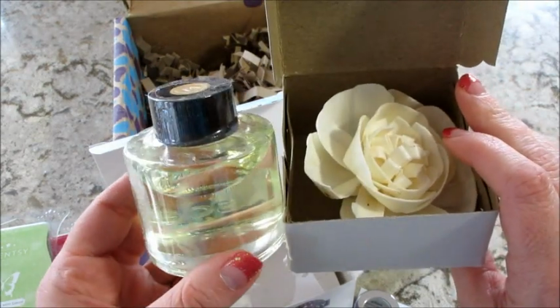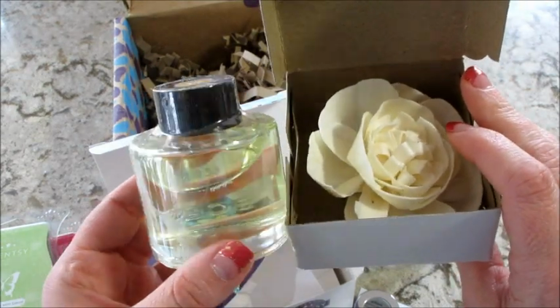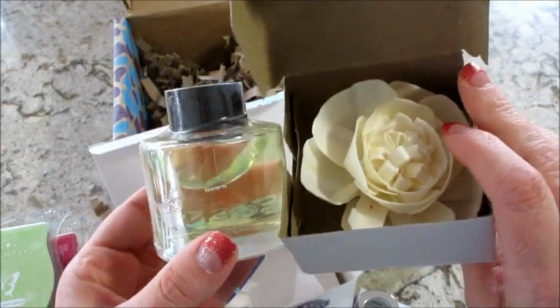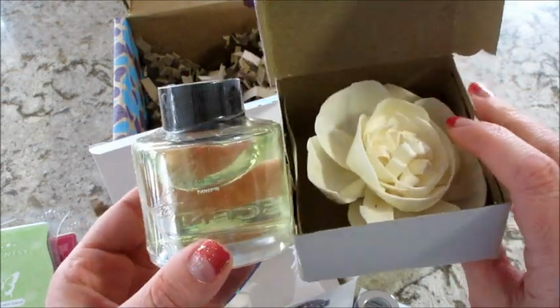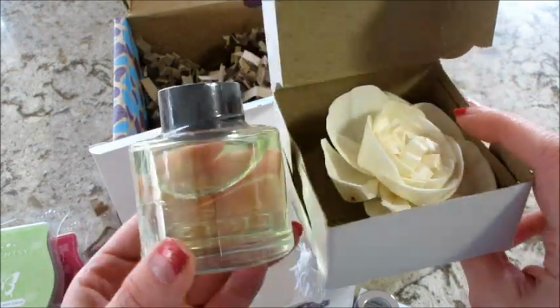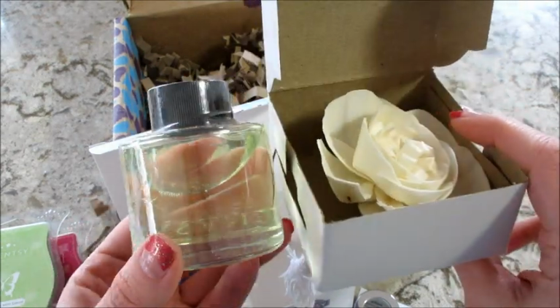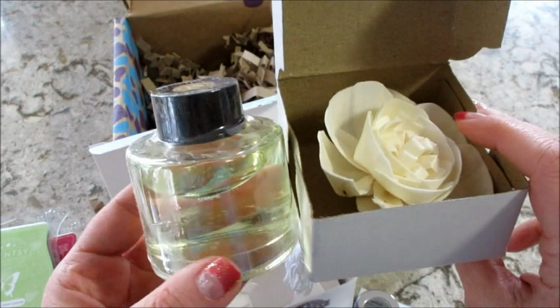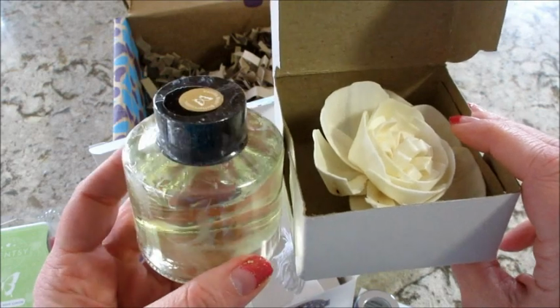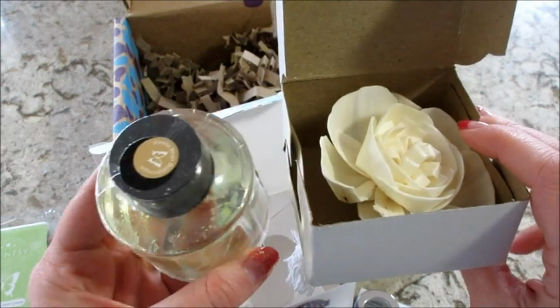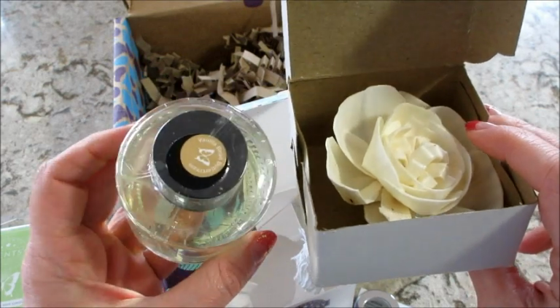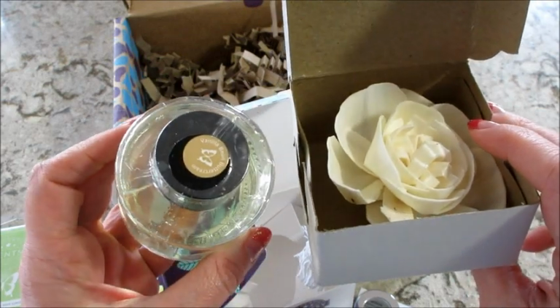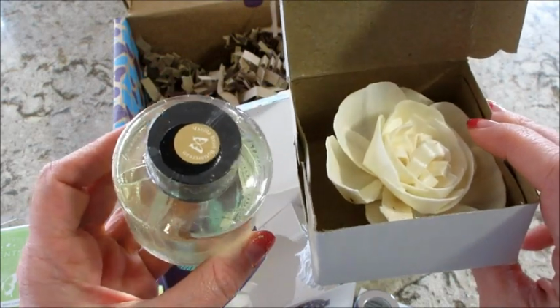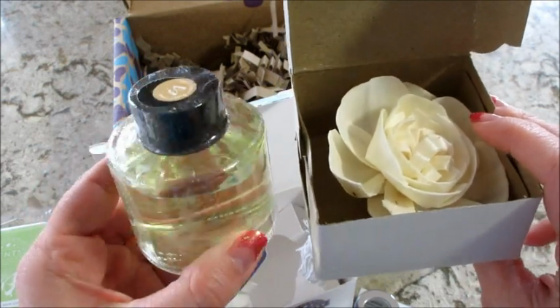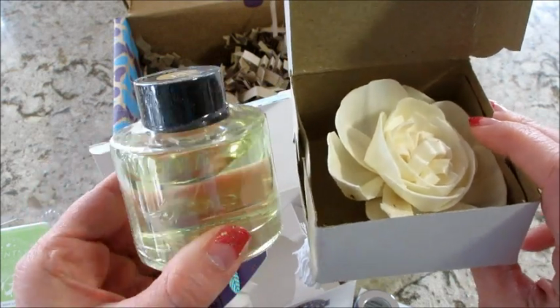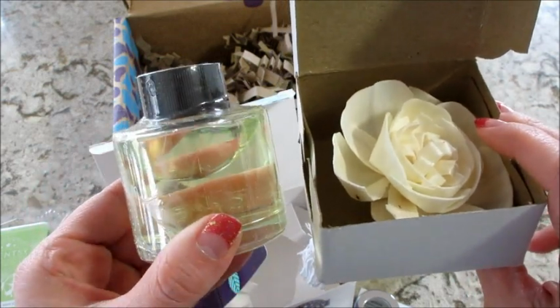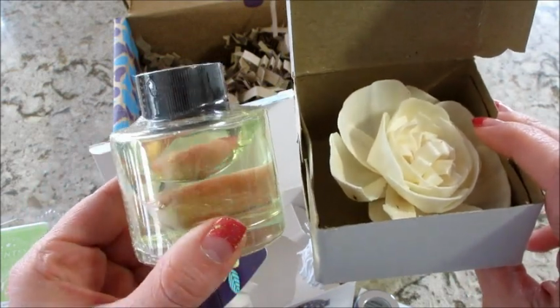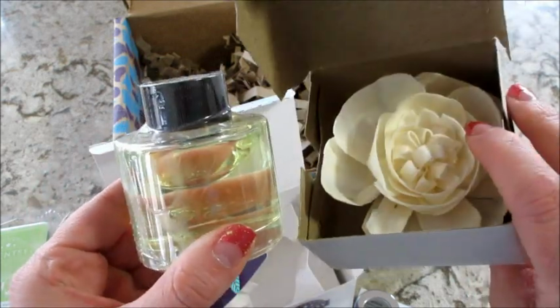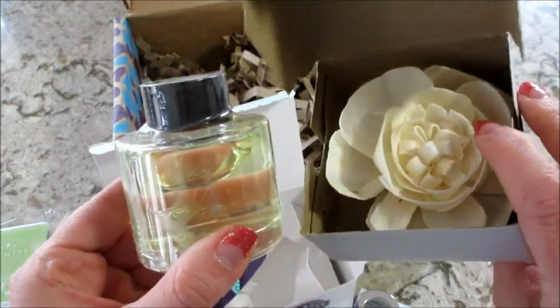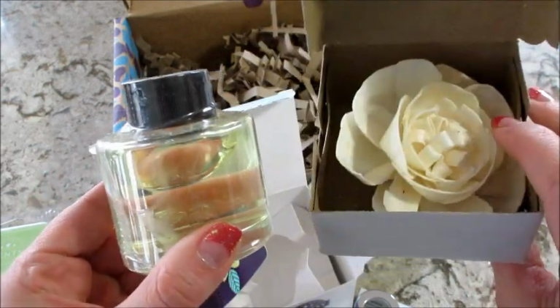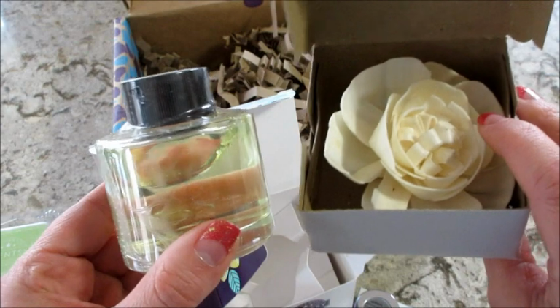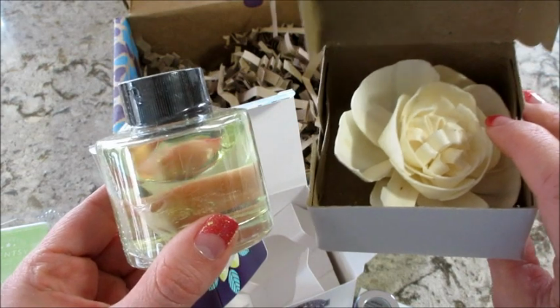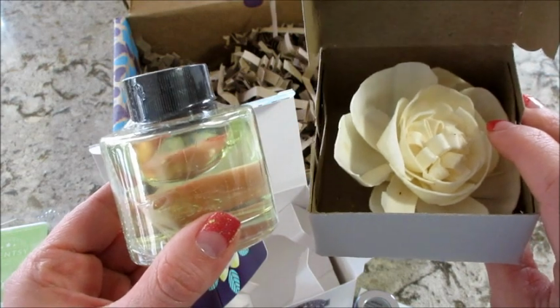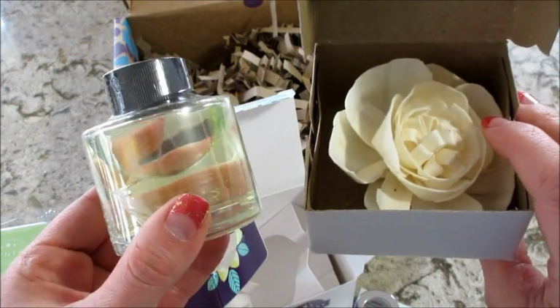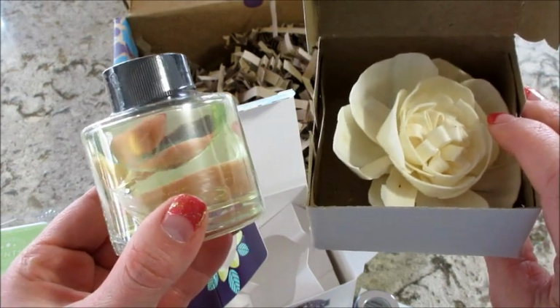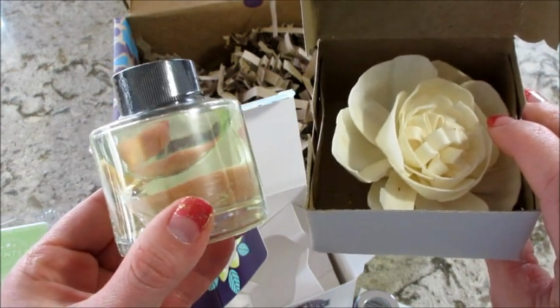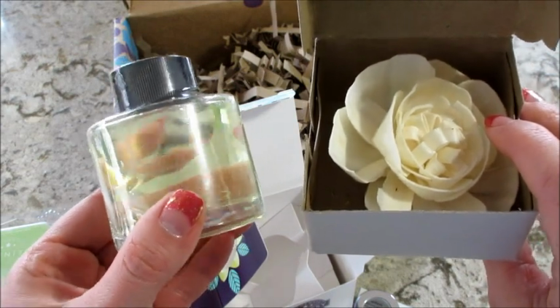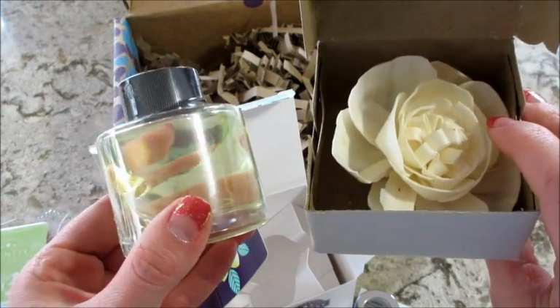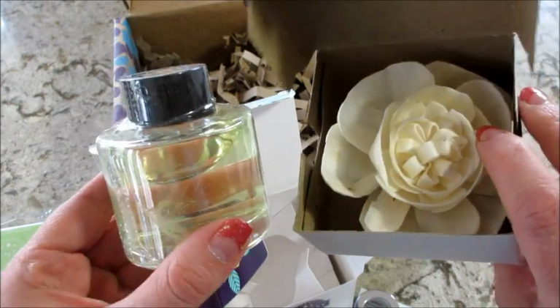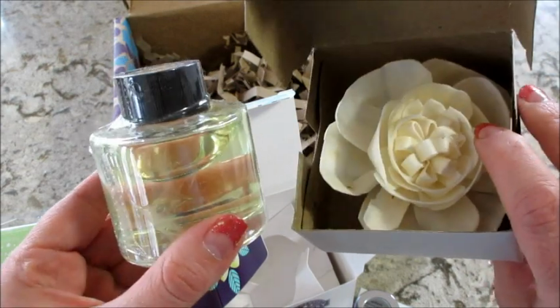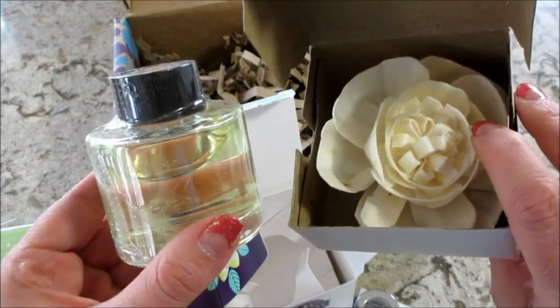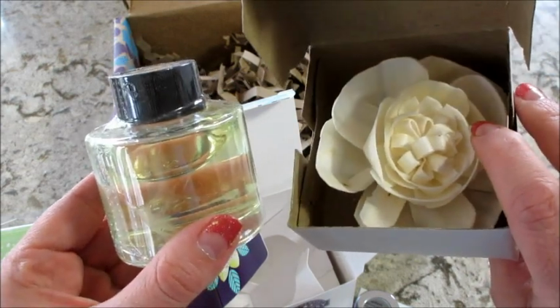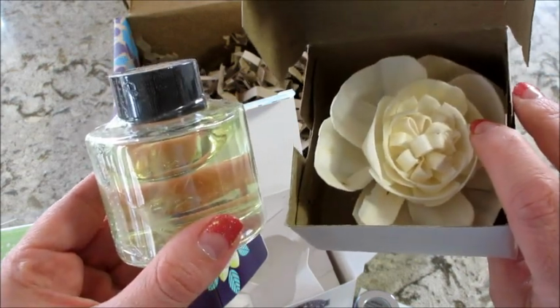Pretty cool this month. All things I will definitely use. If you would like to sign up for a Whiff box, I have the link below for the girl that I use. And if you want to see past unboxings, I have a playlist of that as well. Thanks so much for watching. Bye guys.